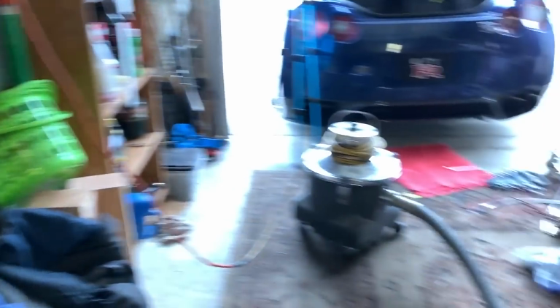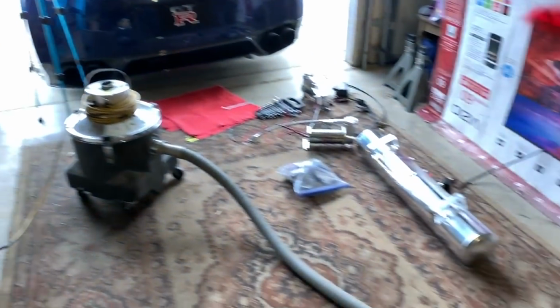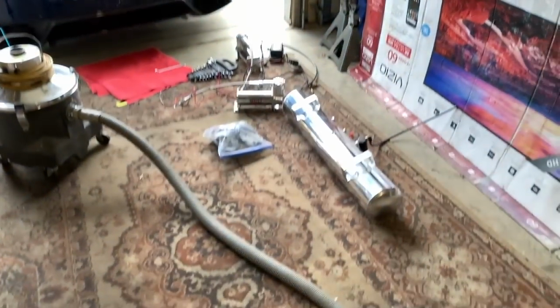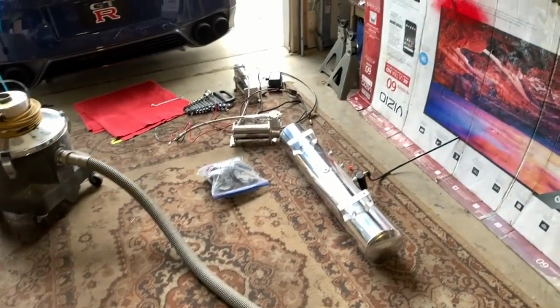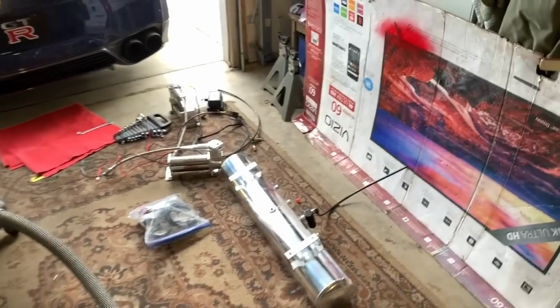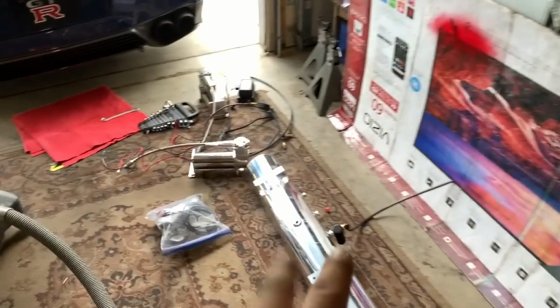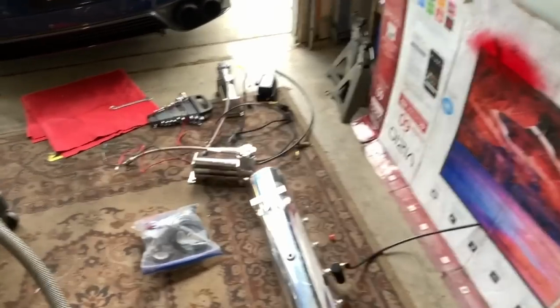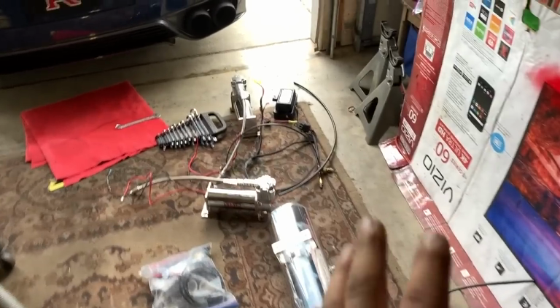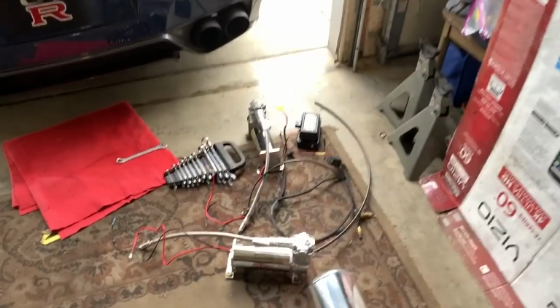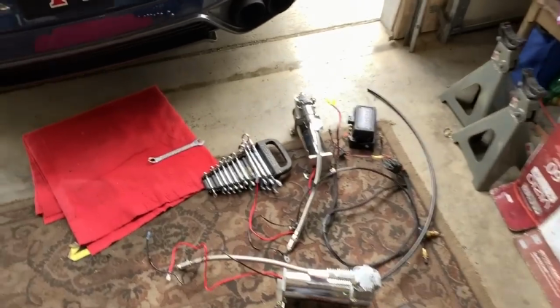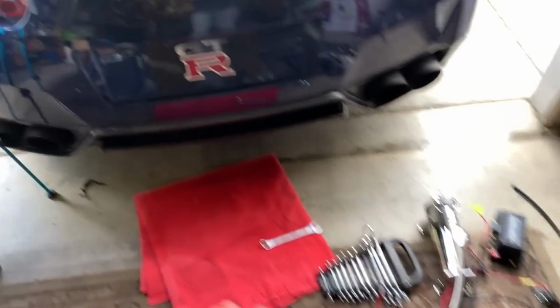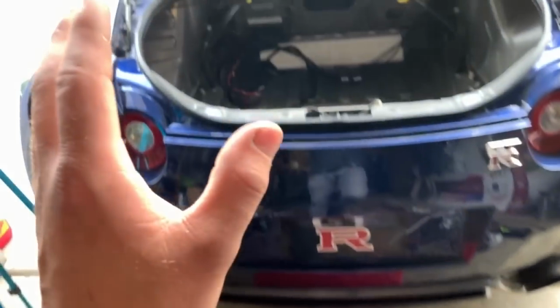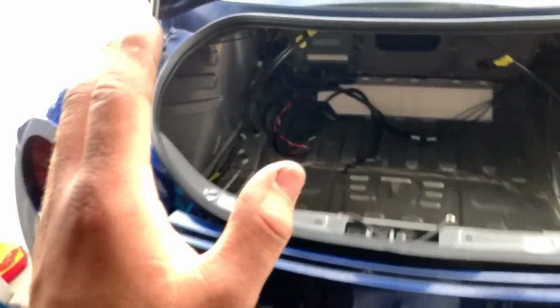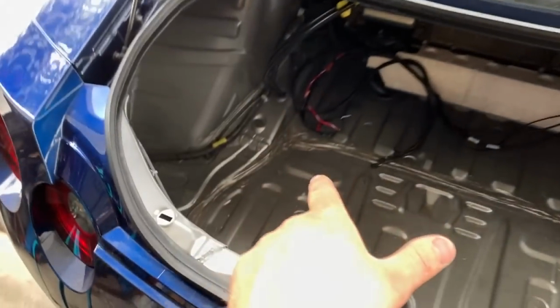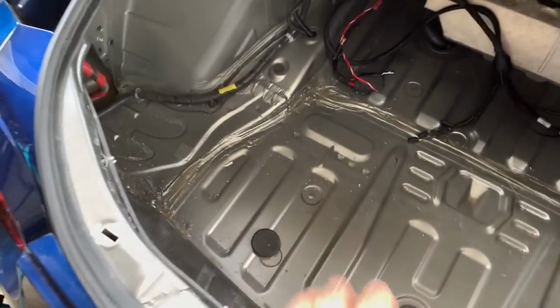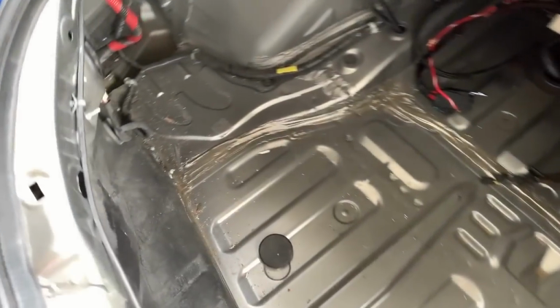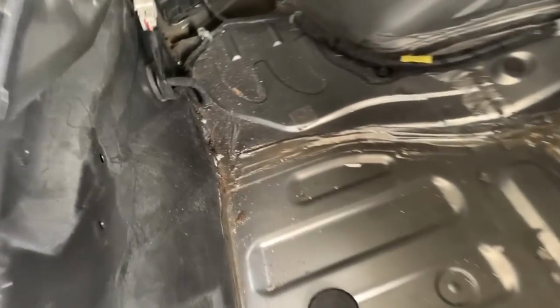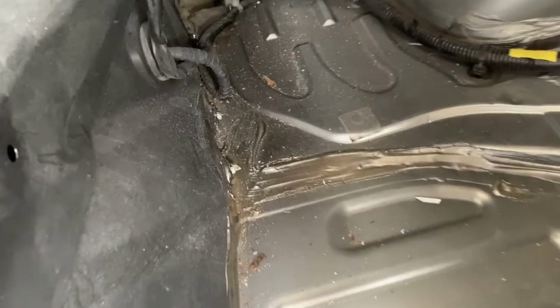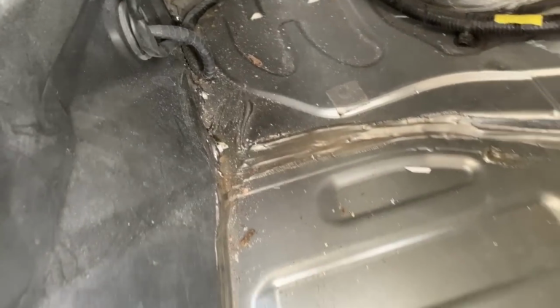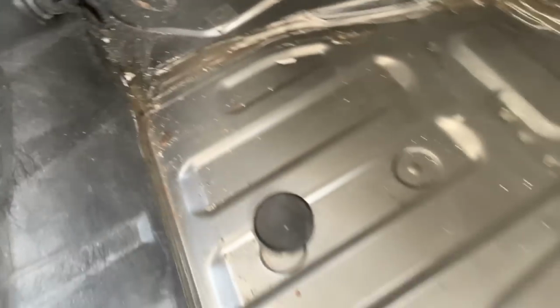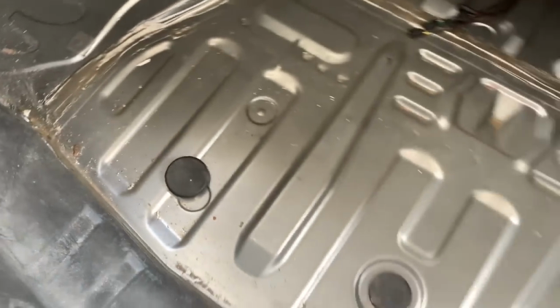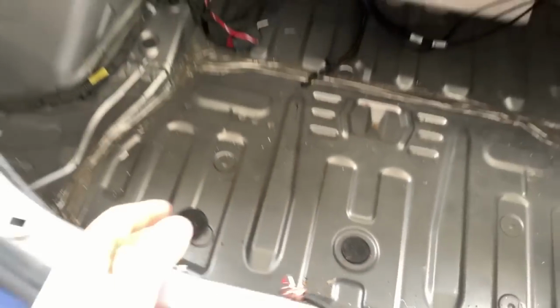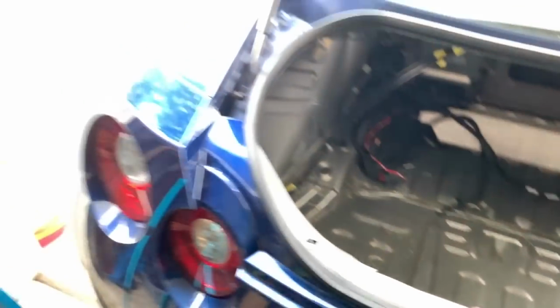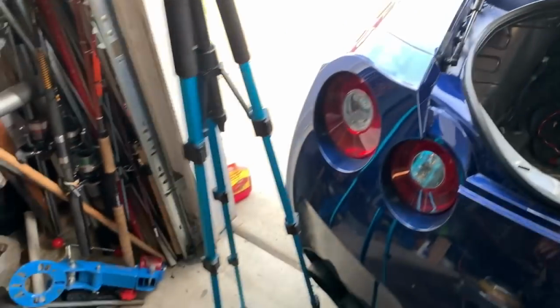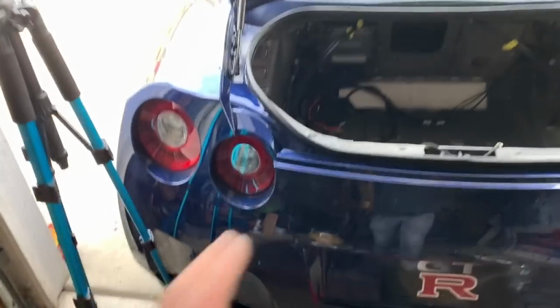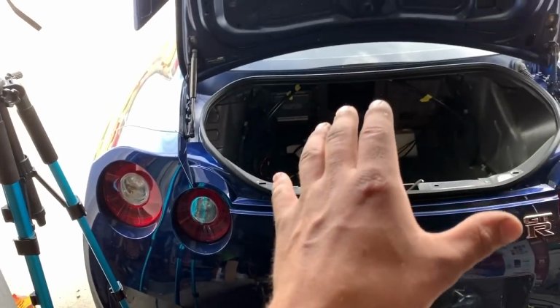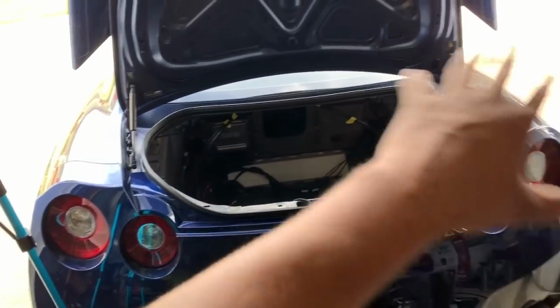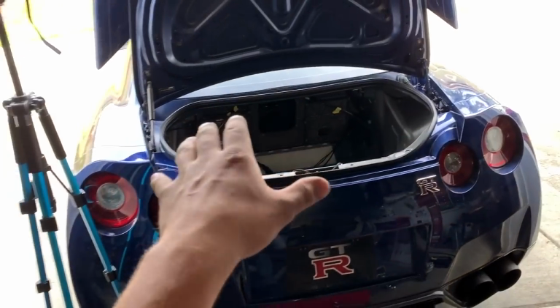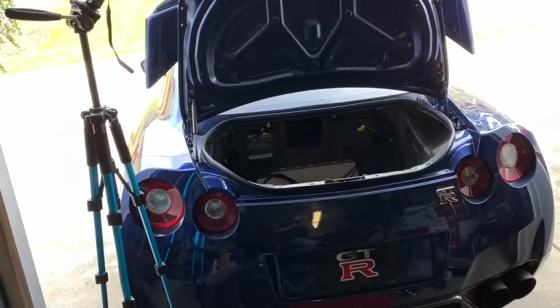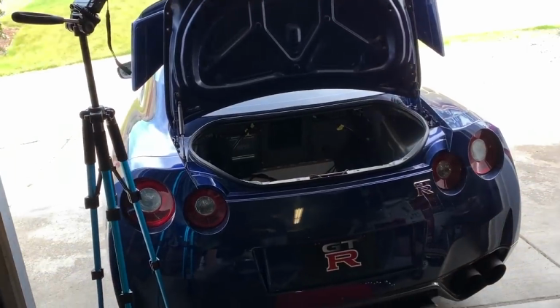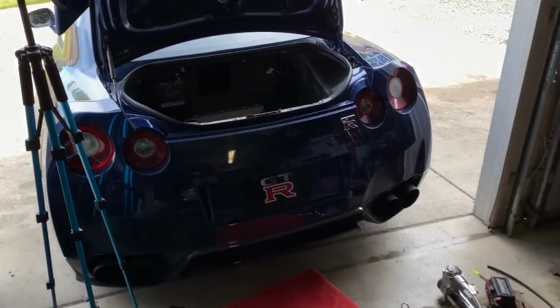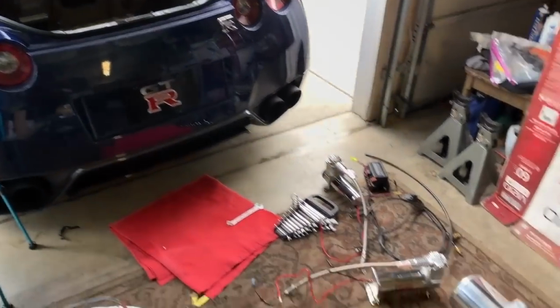We got all the stuff out of the trunk — the tank, the two compressors, the module, everything out. Right now we are going to vacuum the interior of the trunk, get all these shavings and junk out of here, and get into tucking and putting those panels in to see what we can do. Let's go. We got everything vacuumed up — the trunk is looking beautiful, everything is clean and perfect right now.